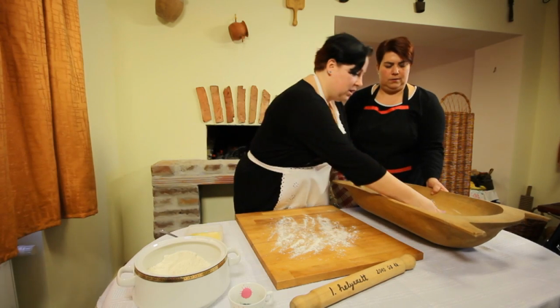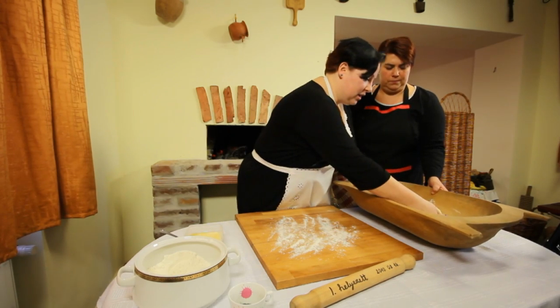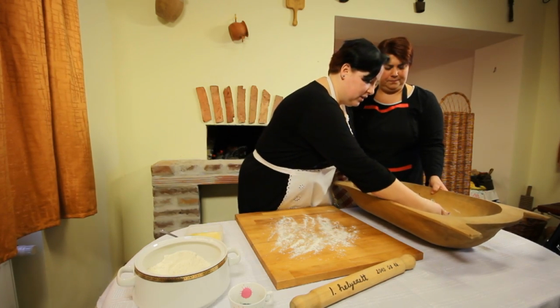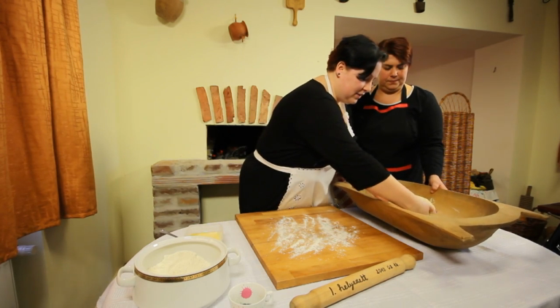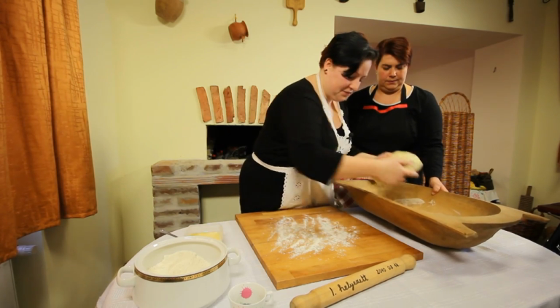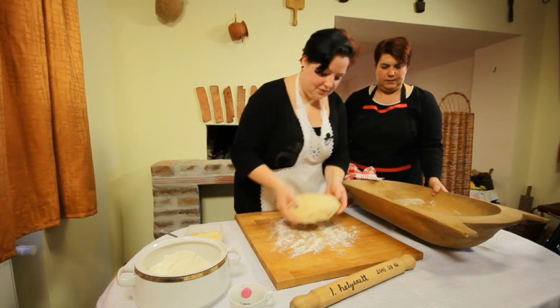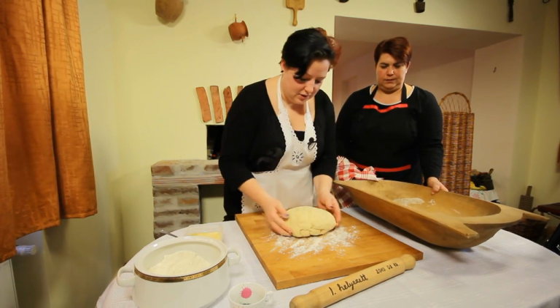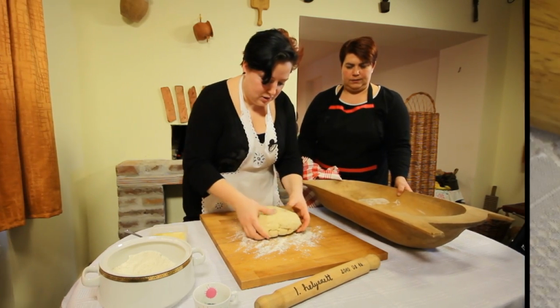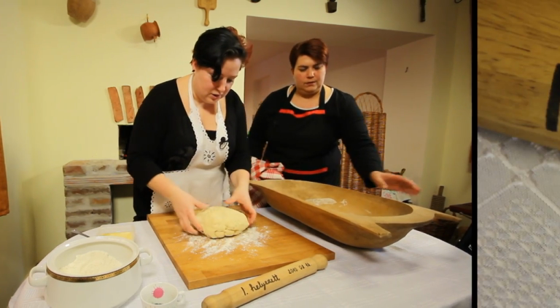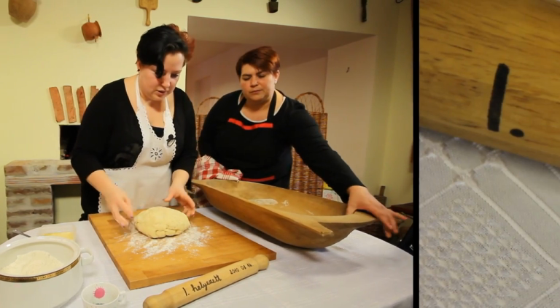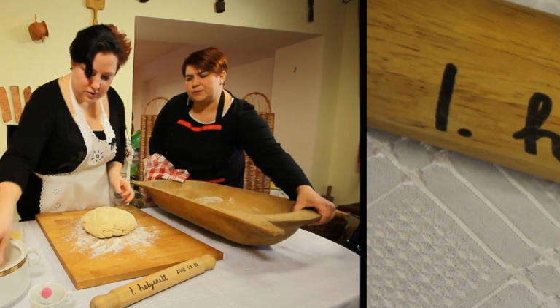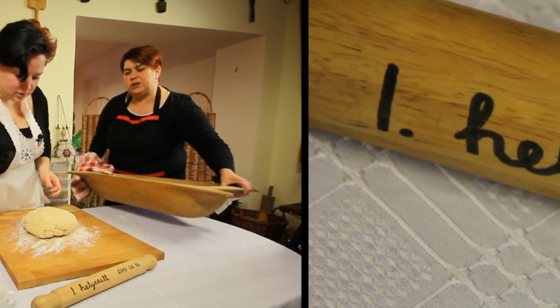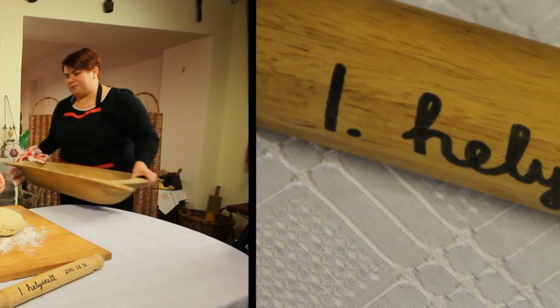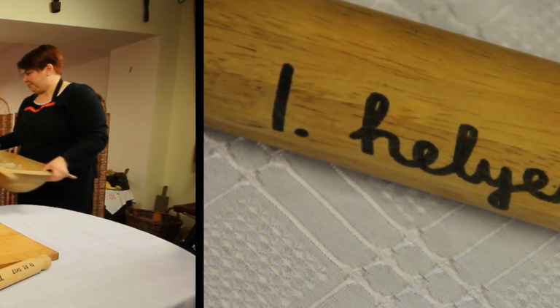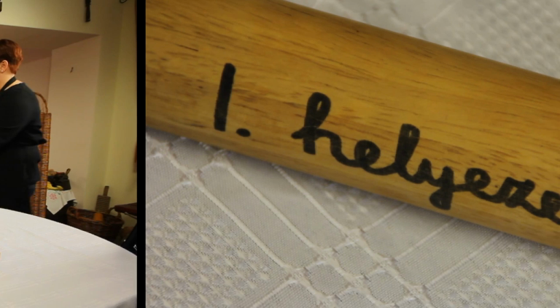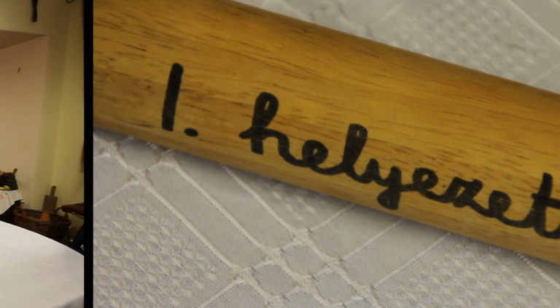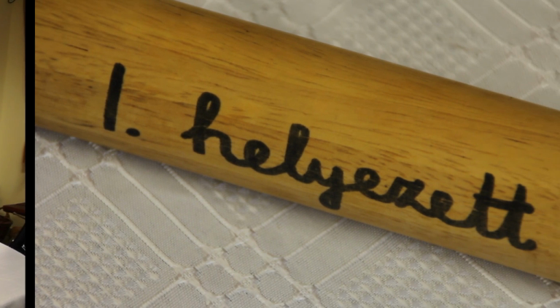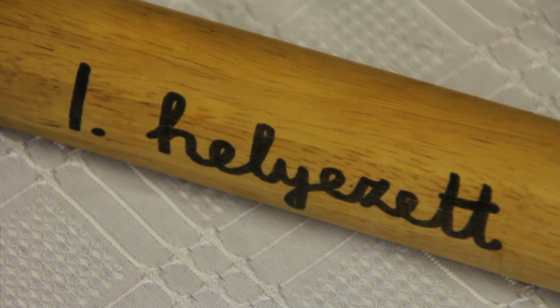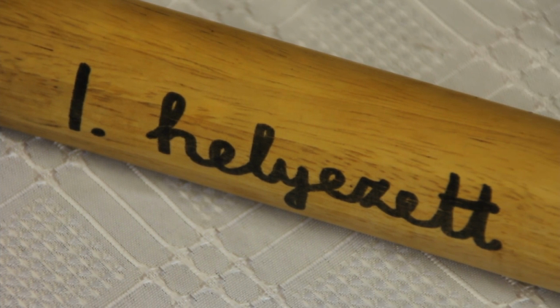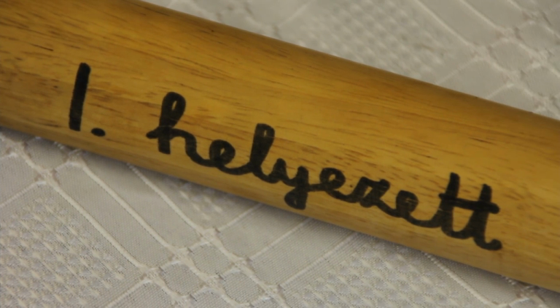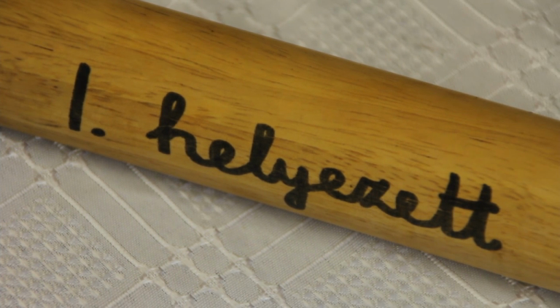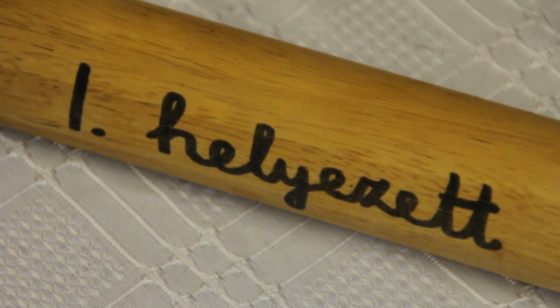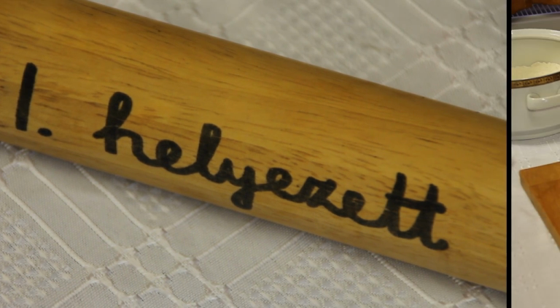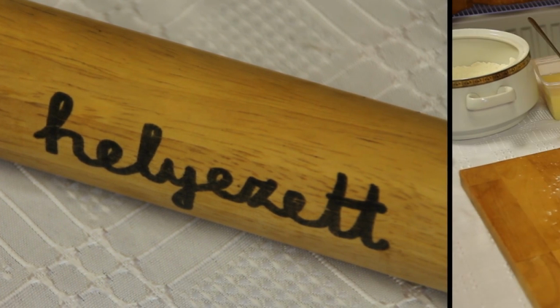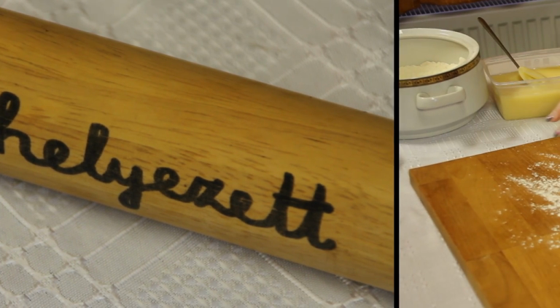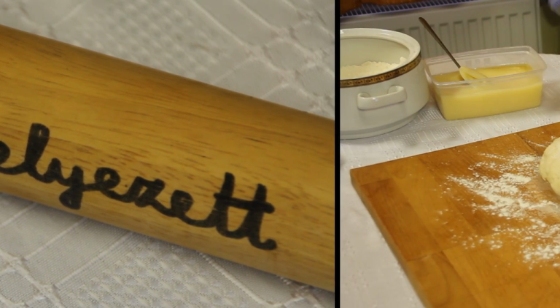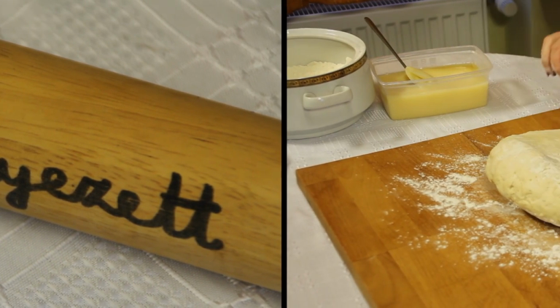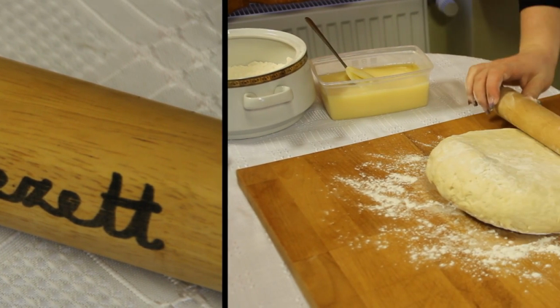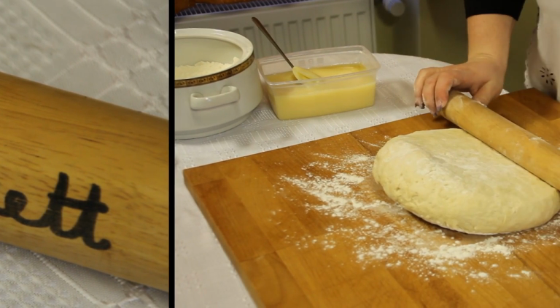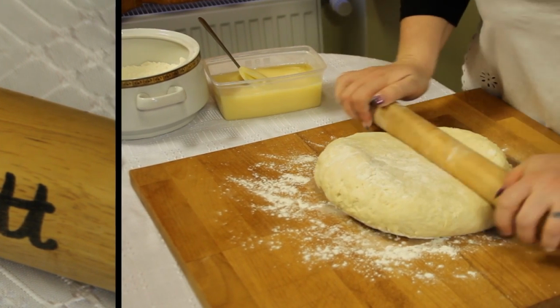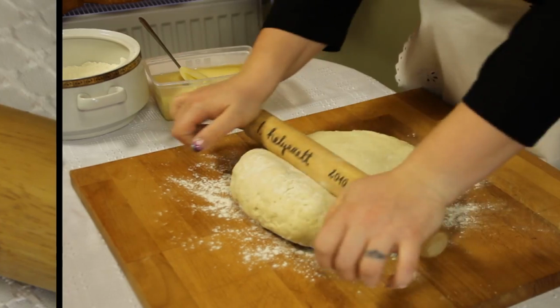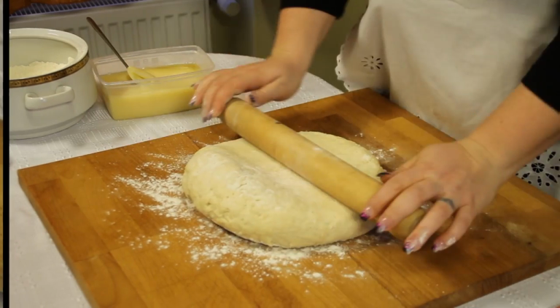Ide át teszem. René a Hajdu Bagosi Dénye Fesztiválon a nyújtófa hajítóversenyen első helyezést ért el. Így bátran állíthatjuk, hogy jól áll kezében a nyújtófa.